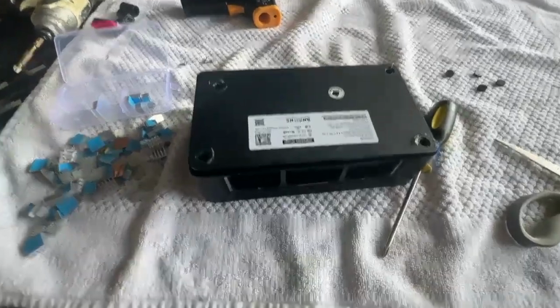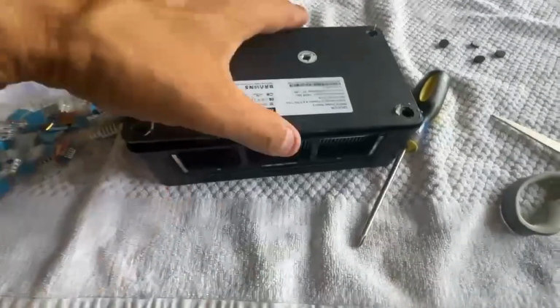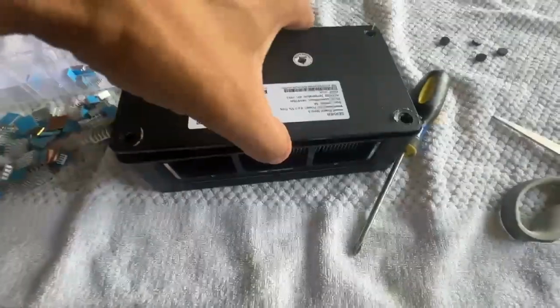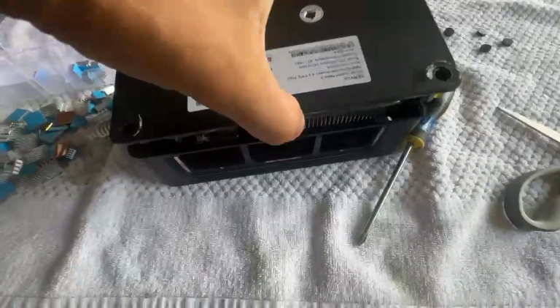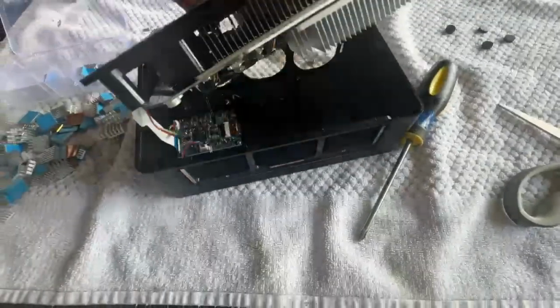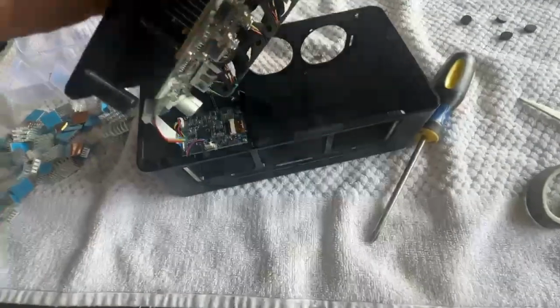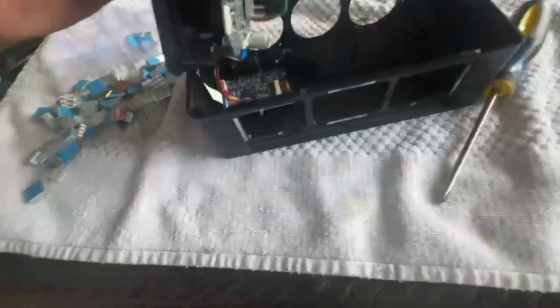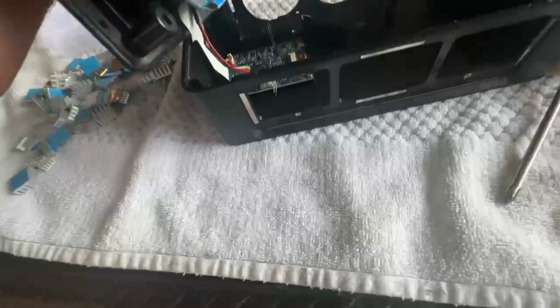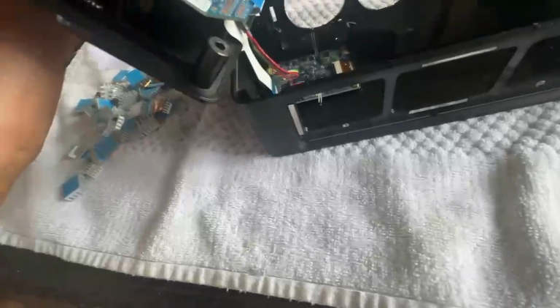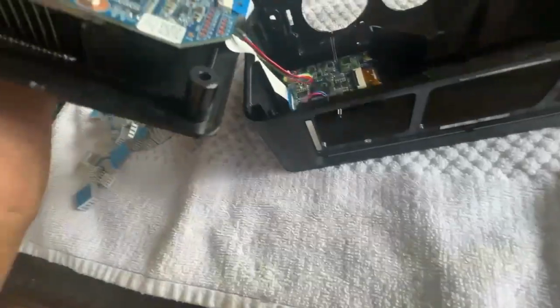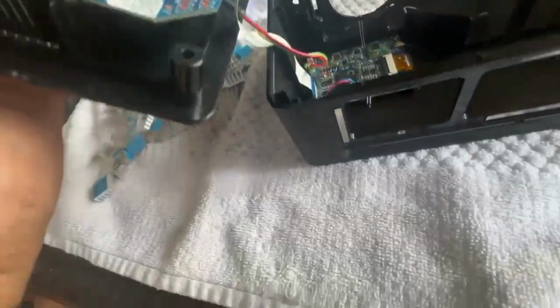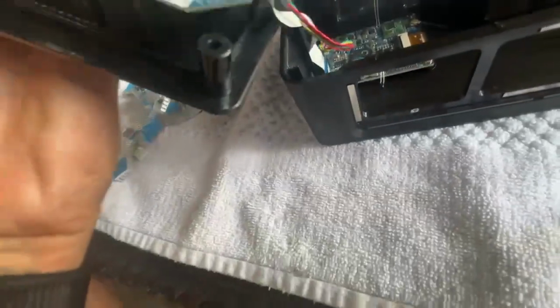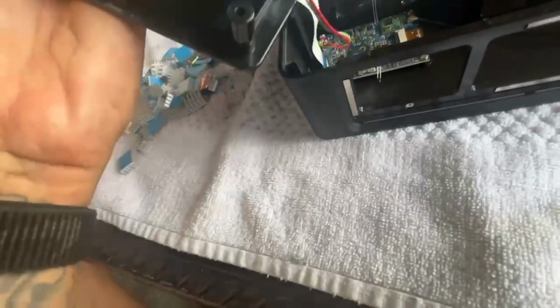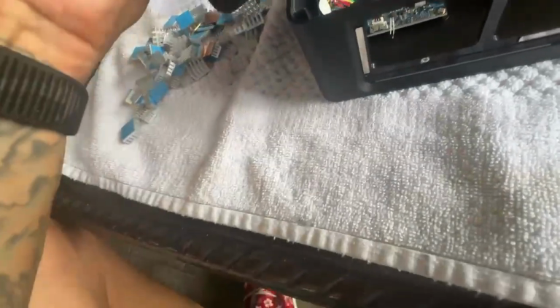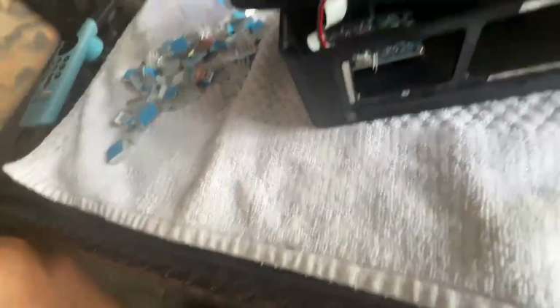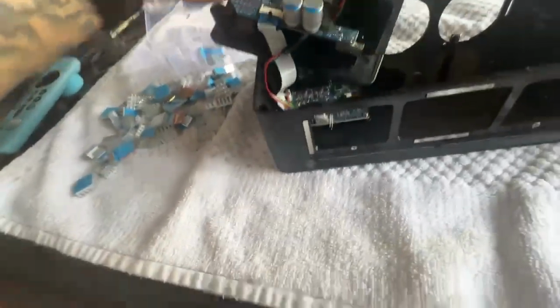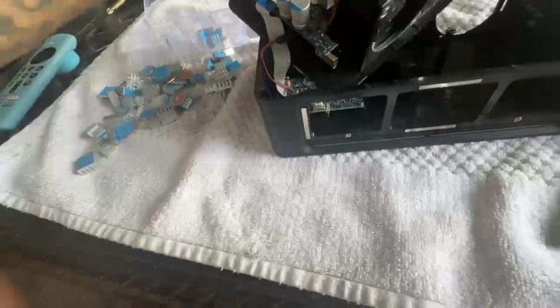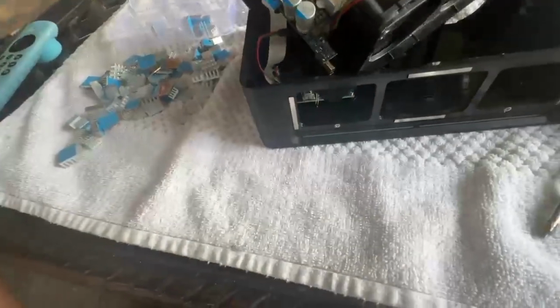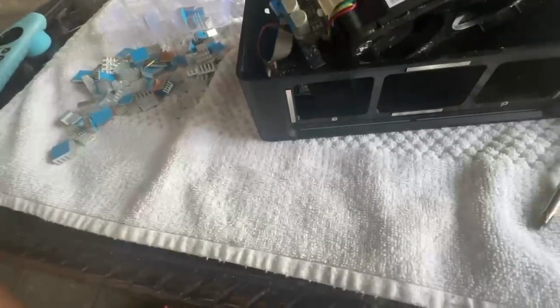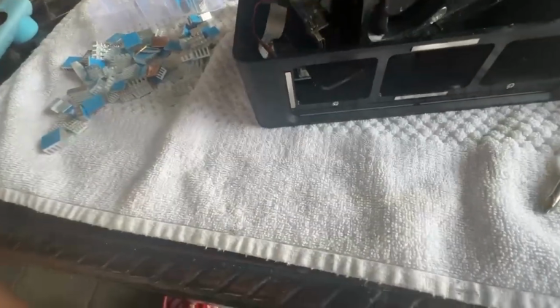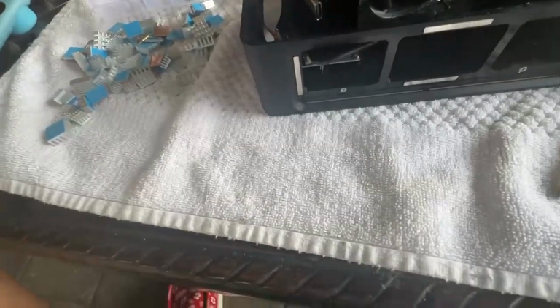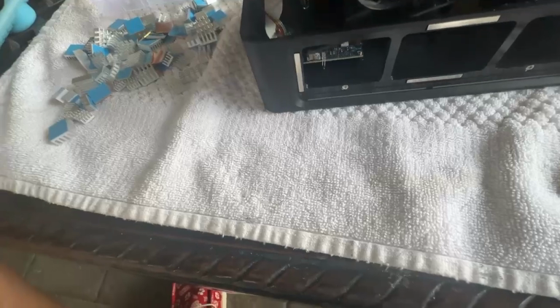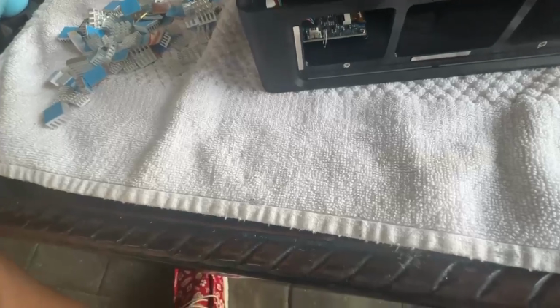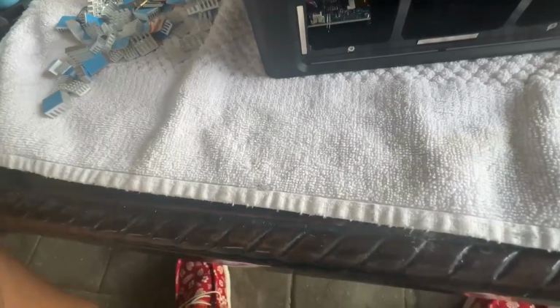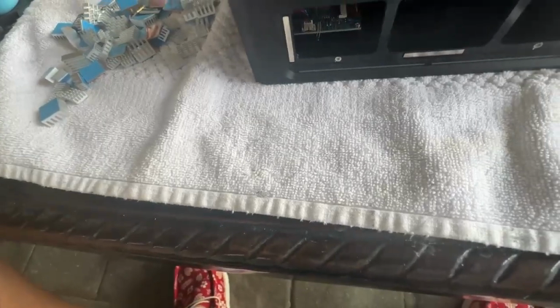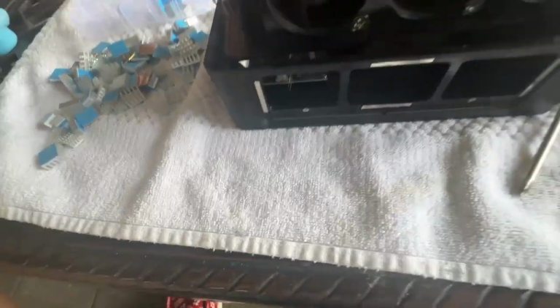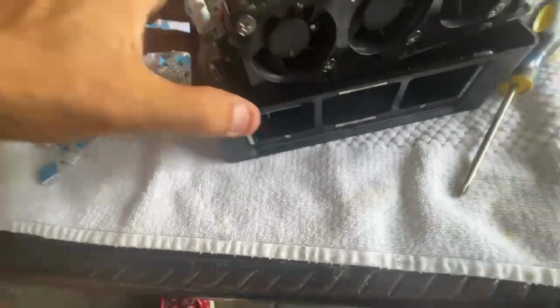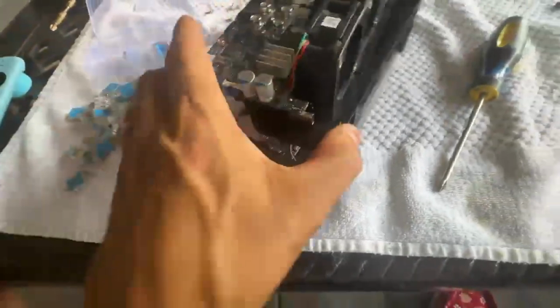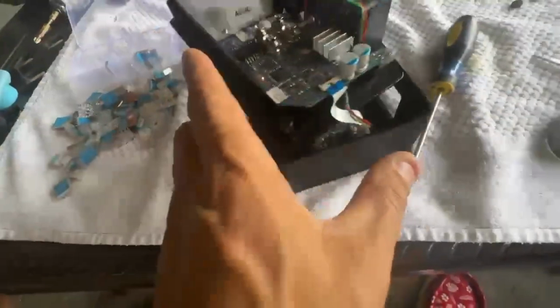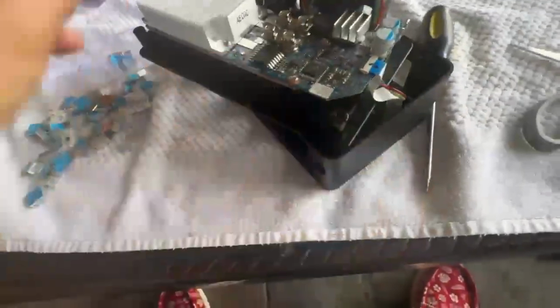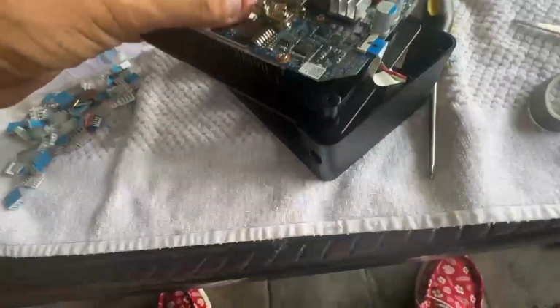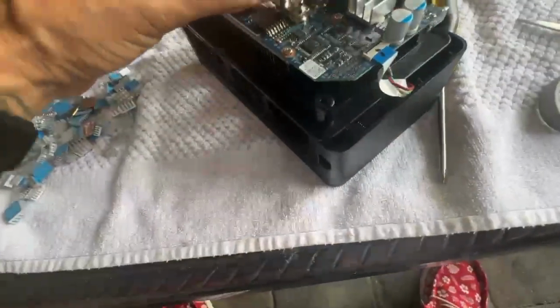We got all five screws out - you're just going to lift it up. Watch that you don't rip the ribbon cable, so just kind of turn it out of the way, upside down, so you can work on it.